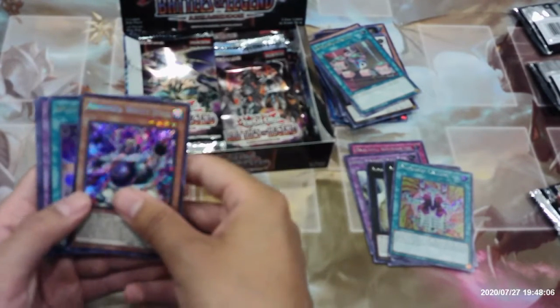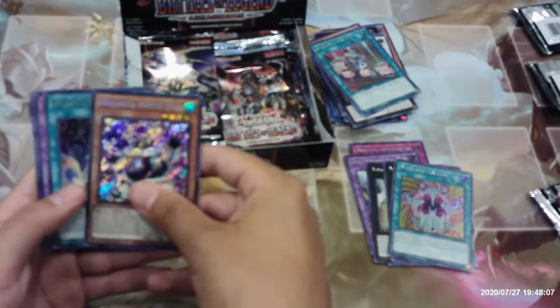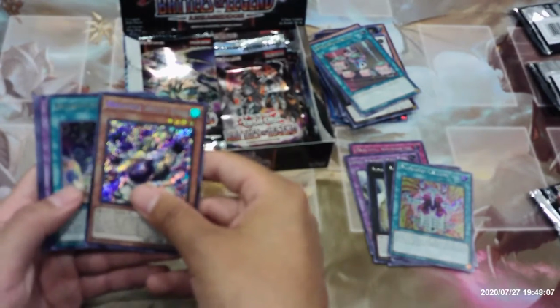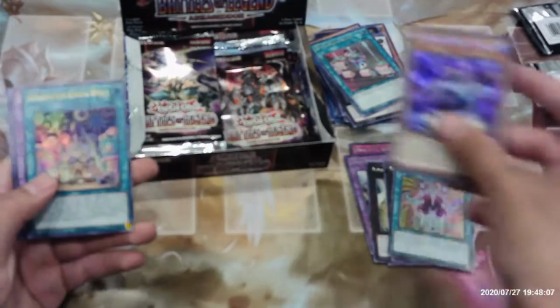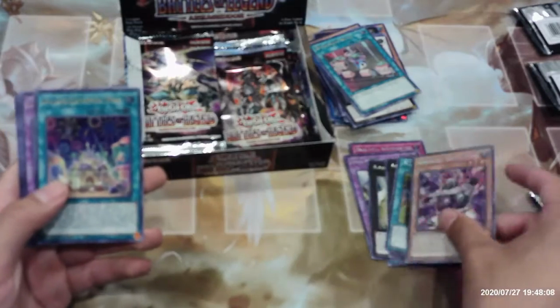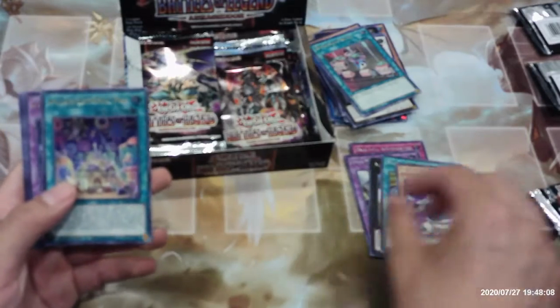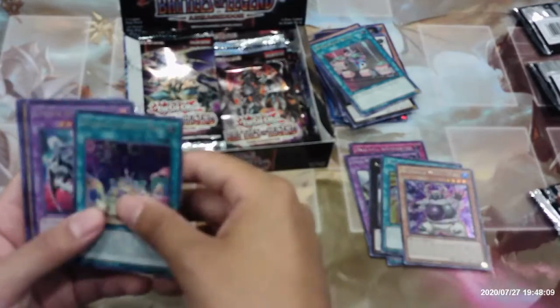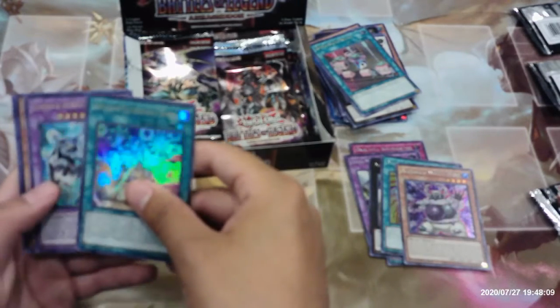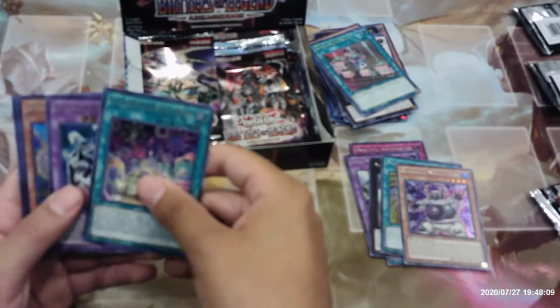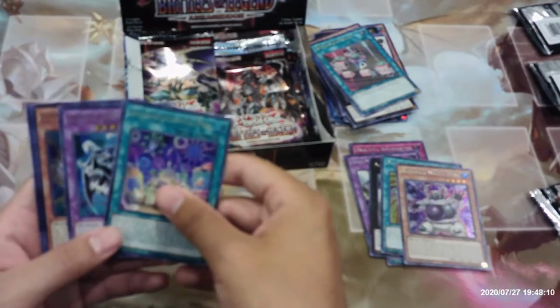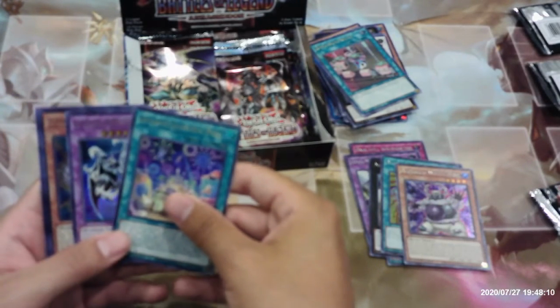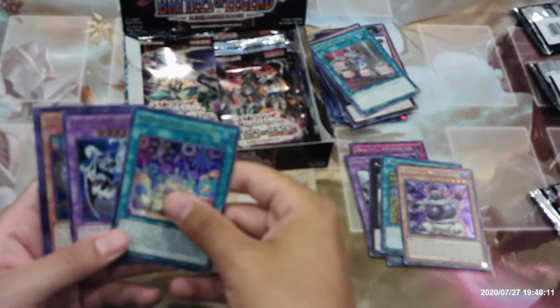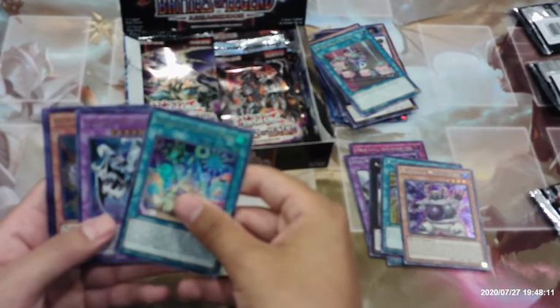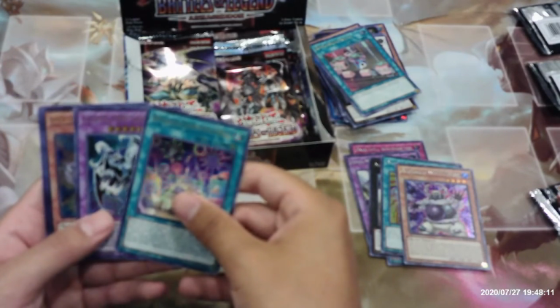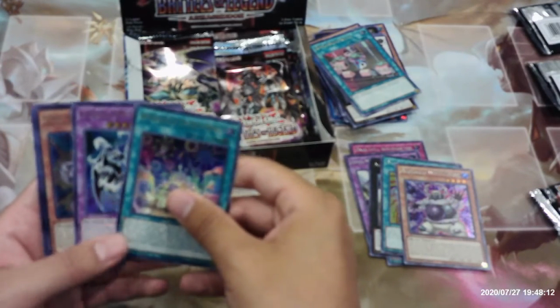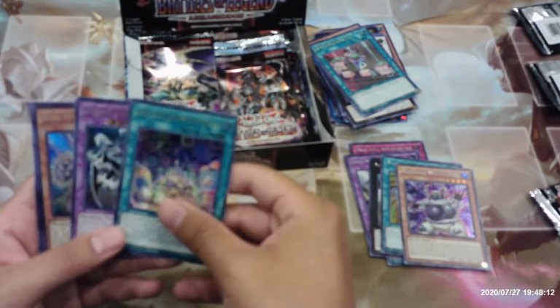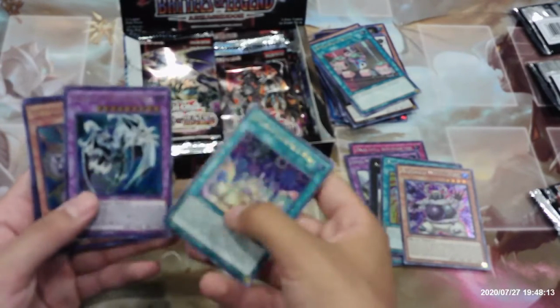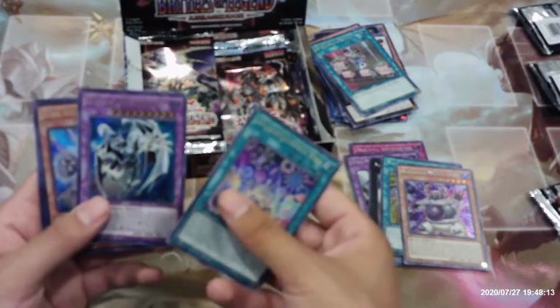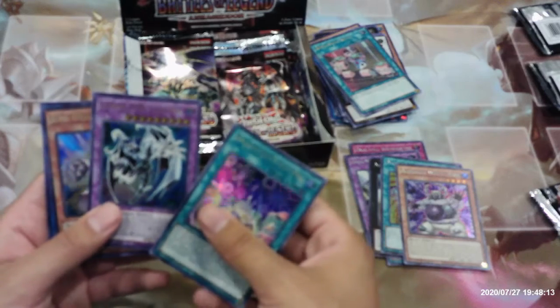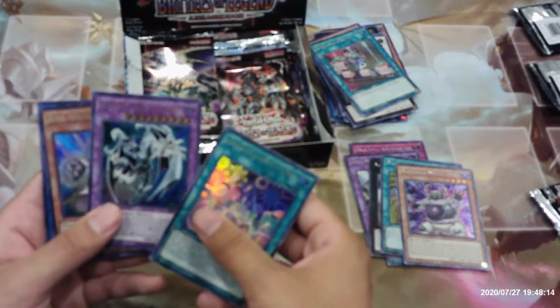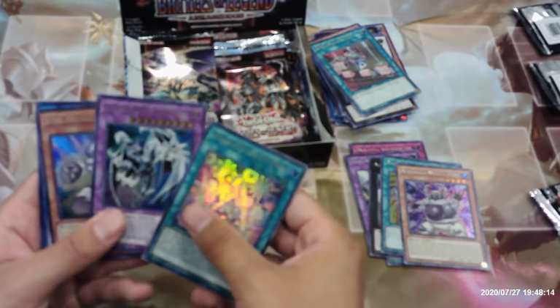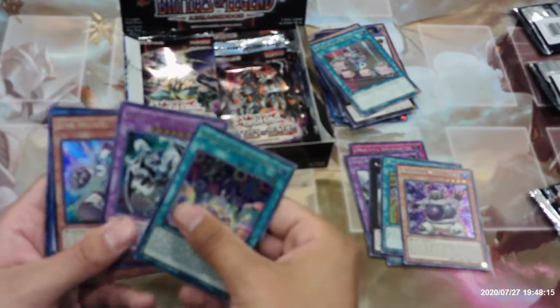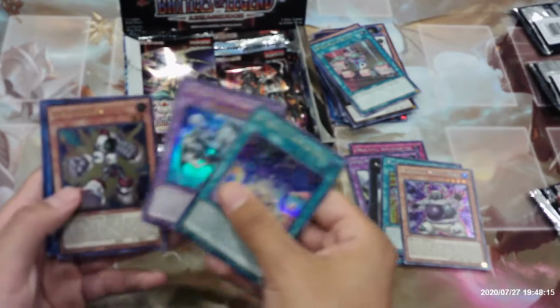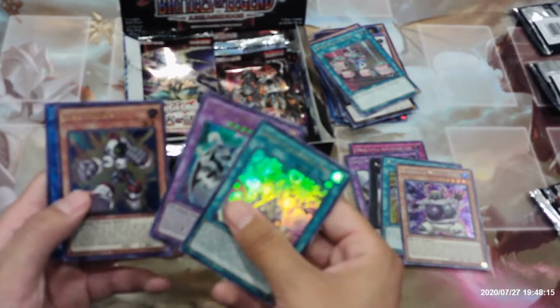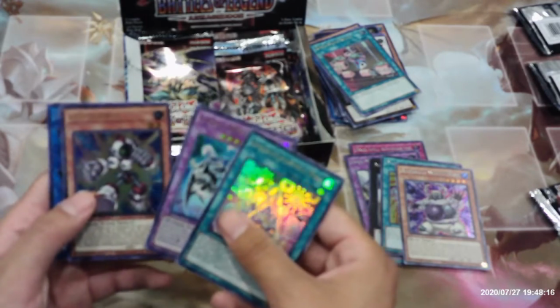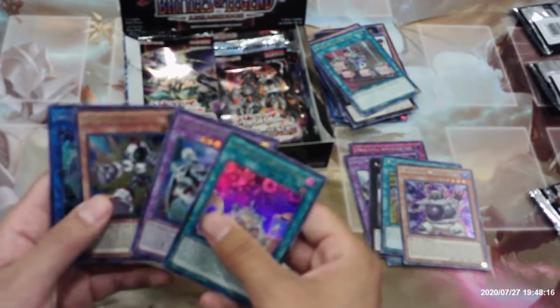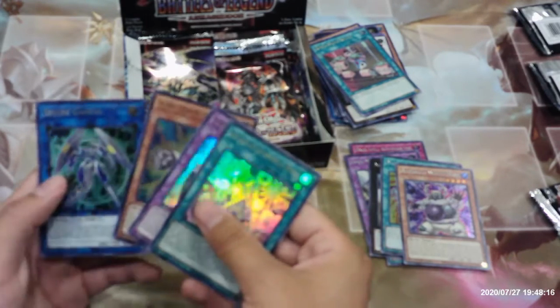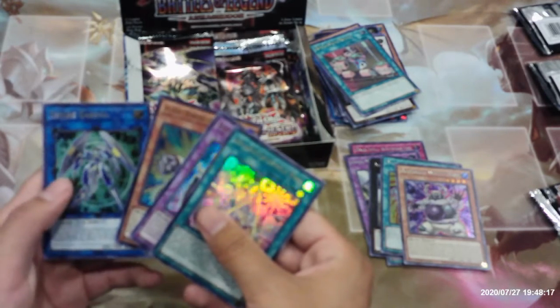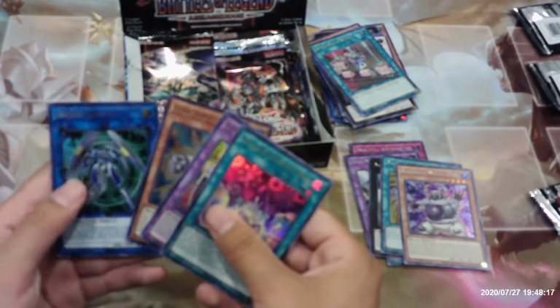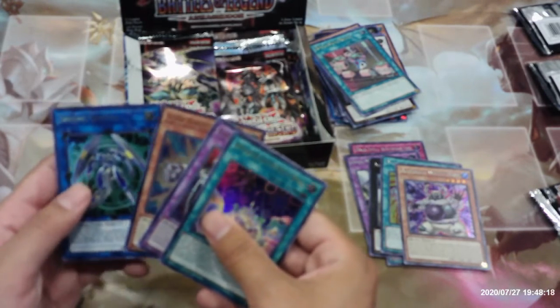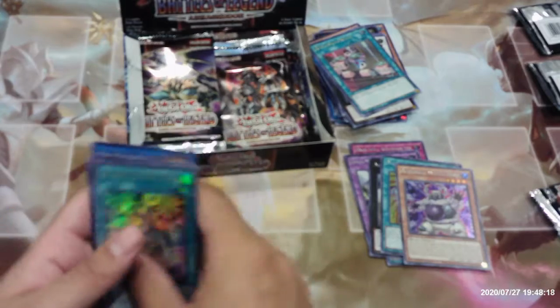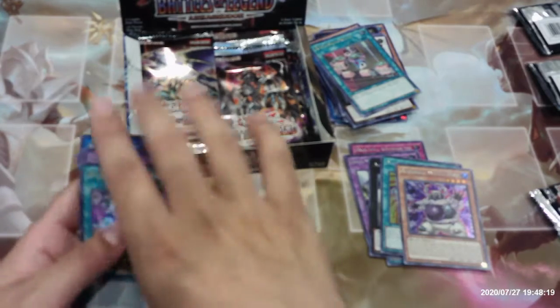Armored White Bear, Appliancer Electrical World, Elemental Hero Chaos Neos, Junk Anchor, and Secure Gardna.